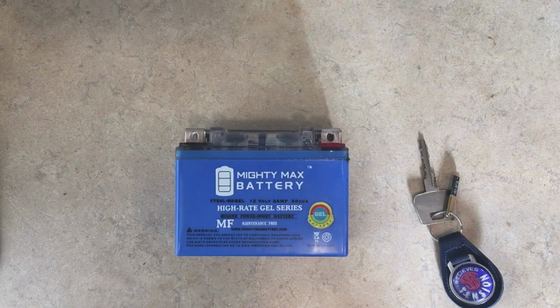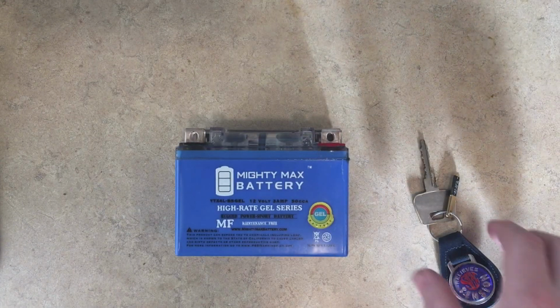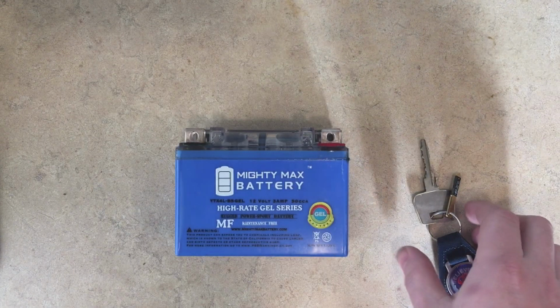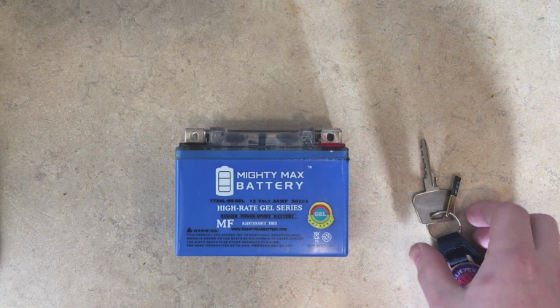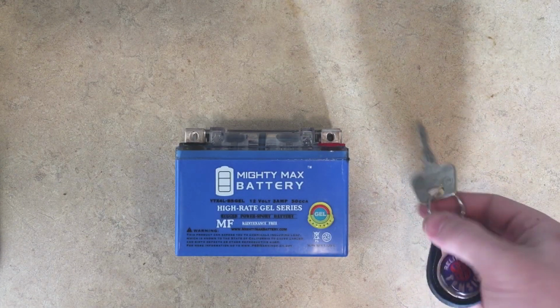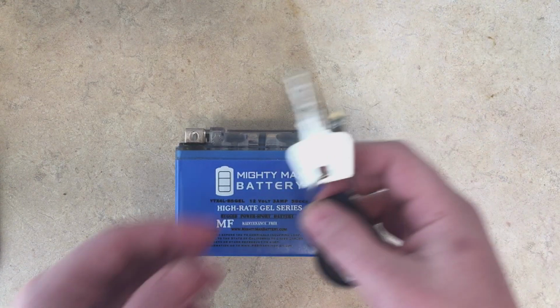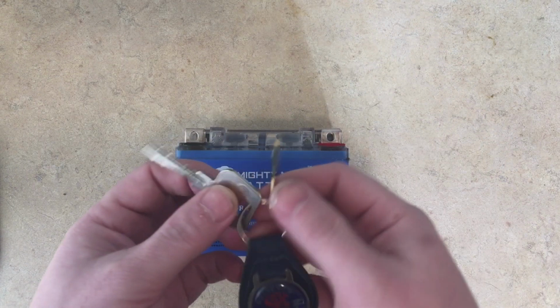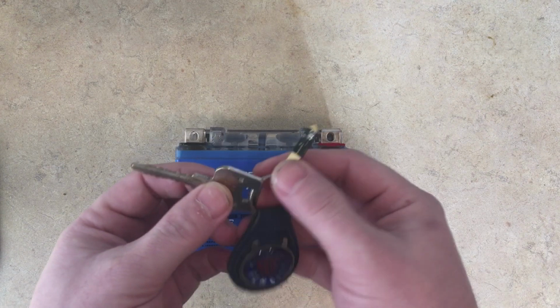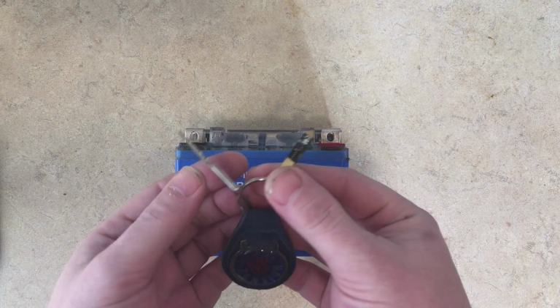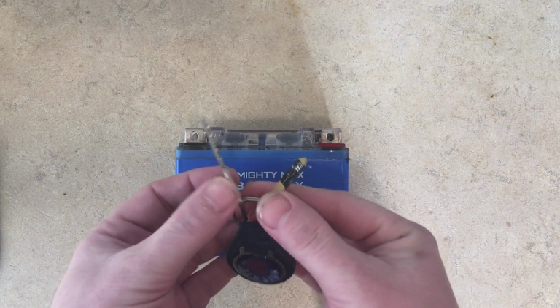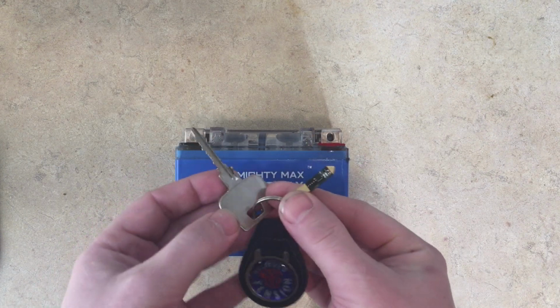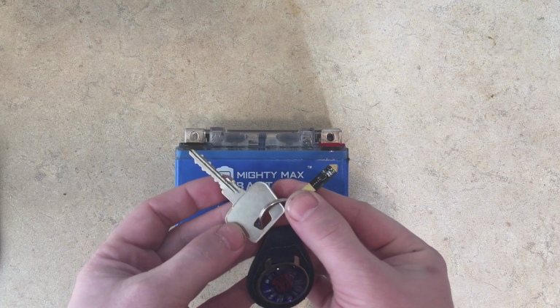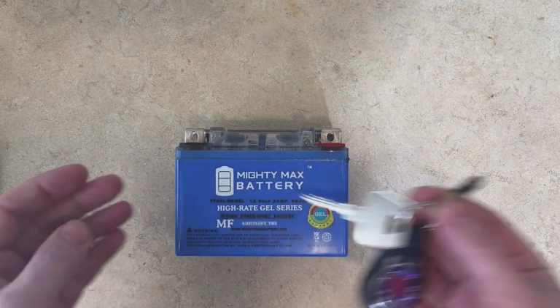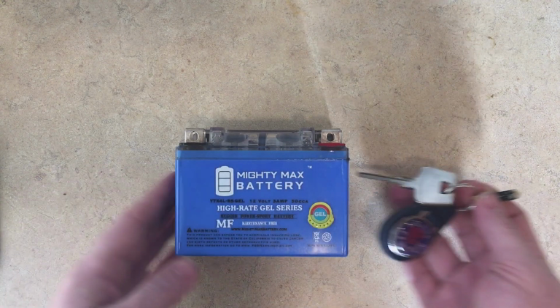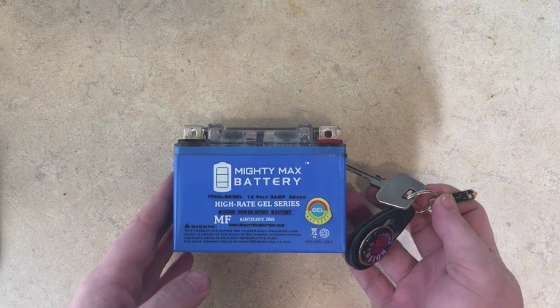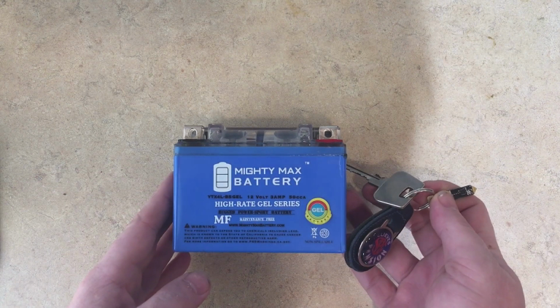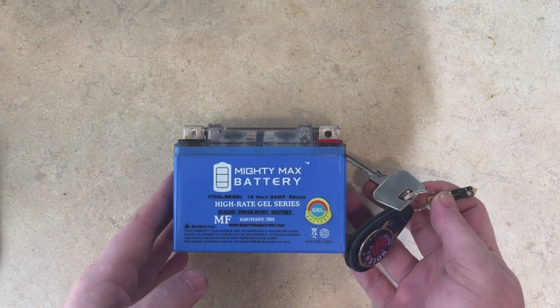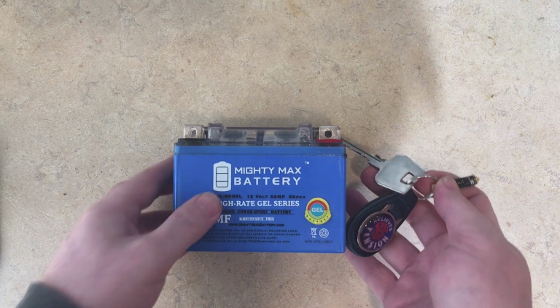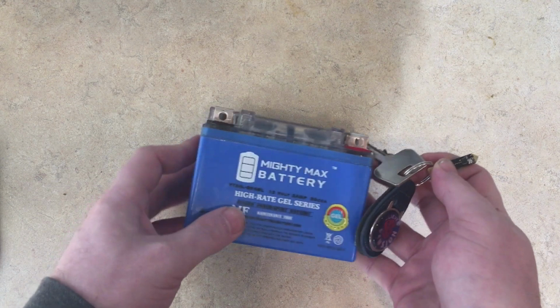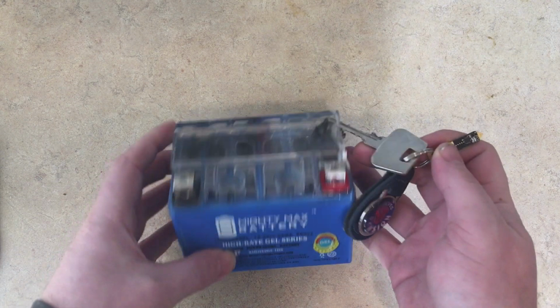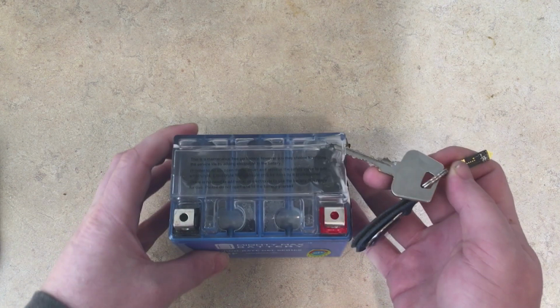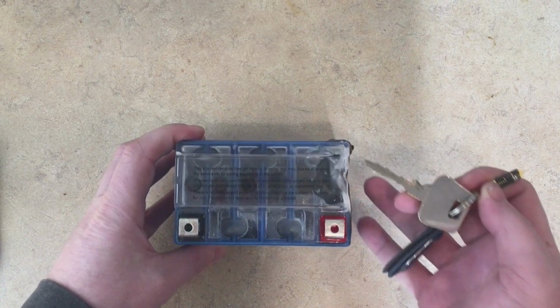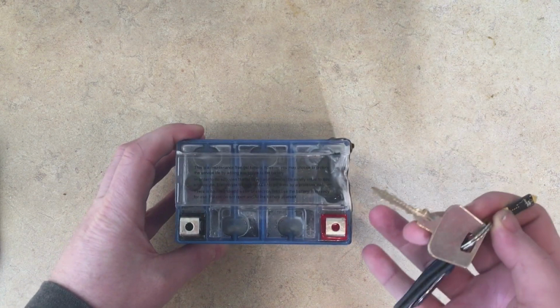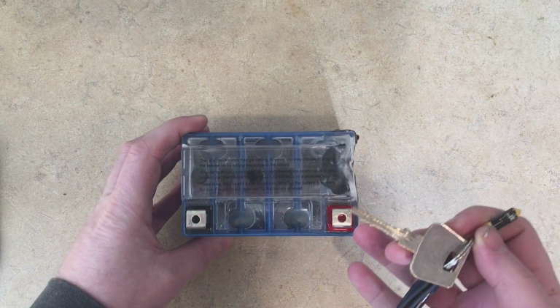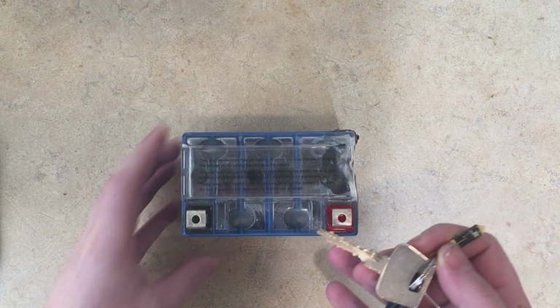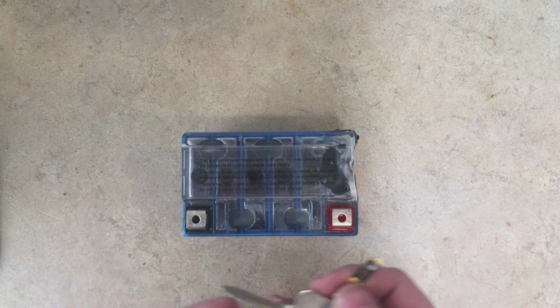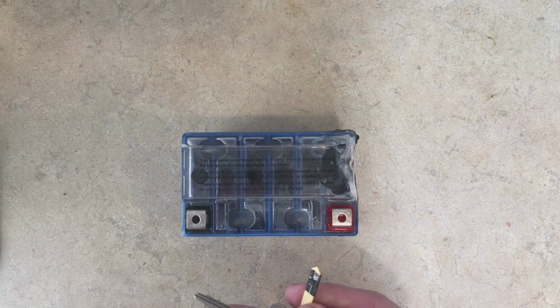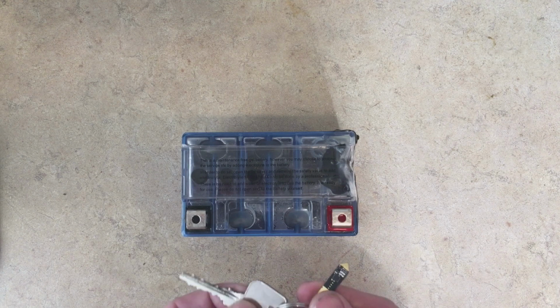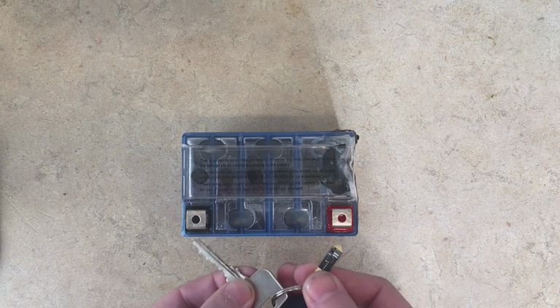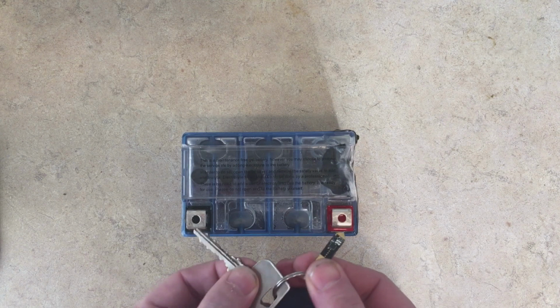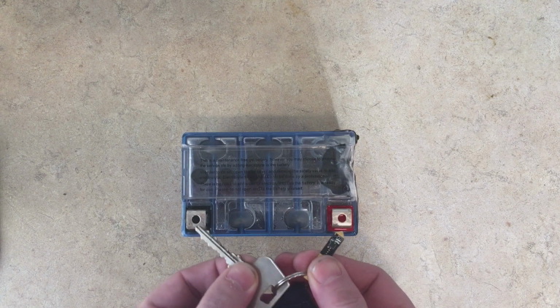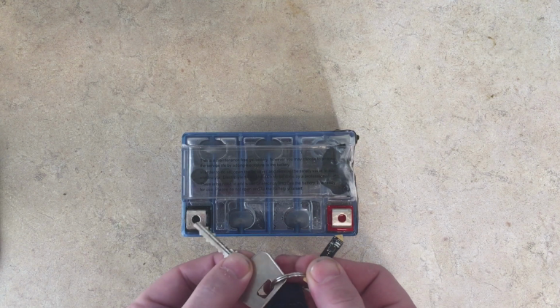So what do you do if you don't have a Leatherman? You can actually use Volte directly from your keychain. I've got an old motorcycle battery that has seen better days — let's get a voltage reading and see if it's capable of starting a motorcycle.